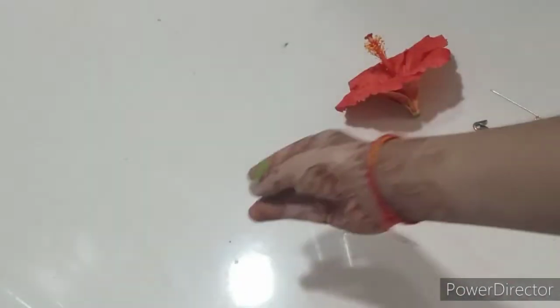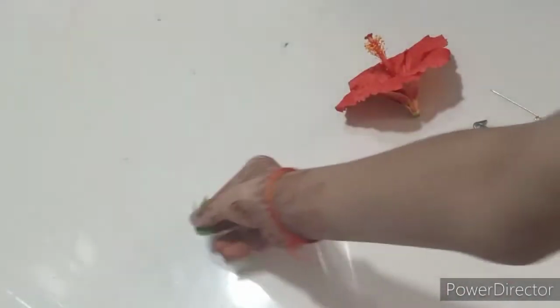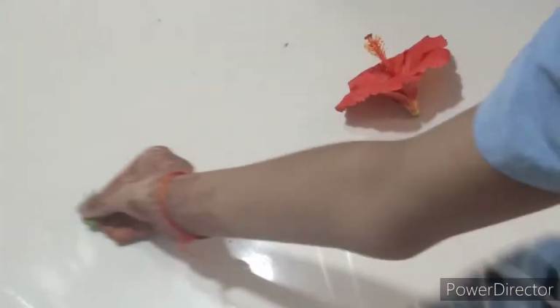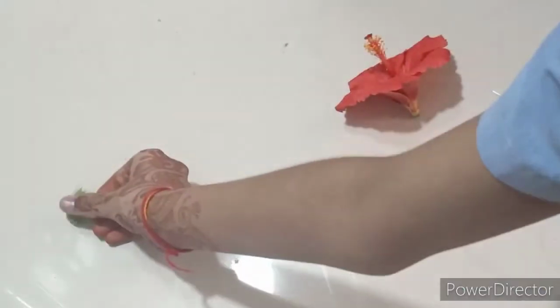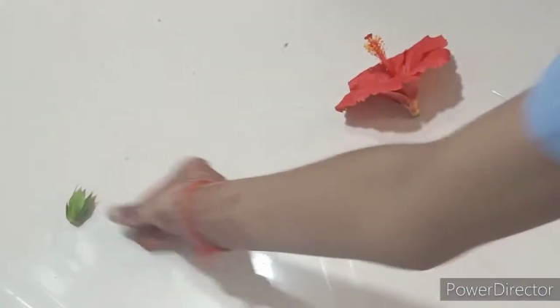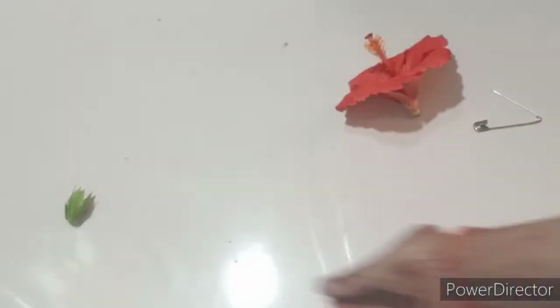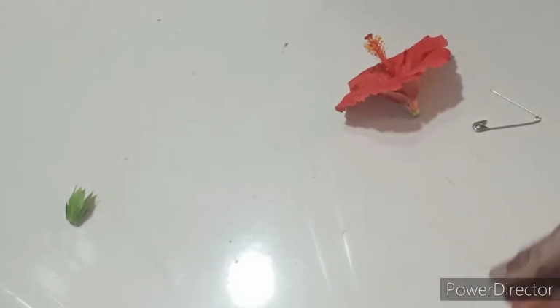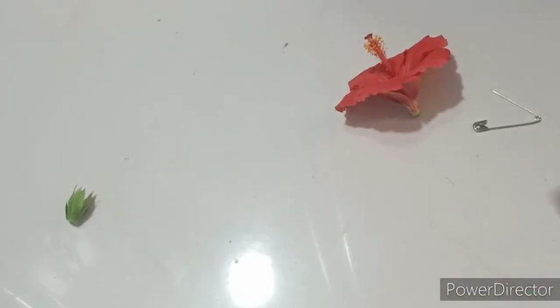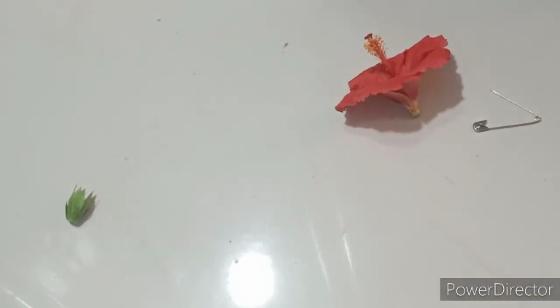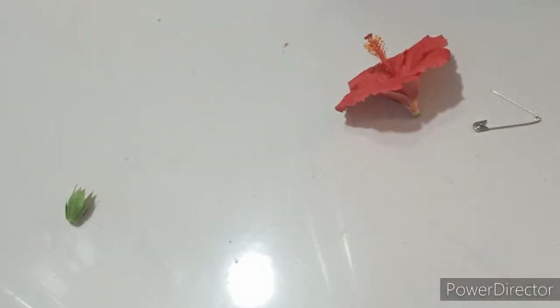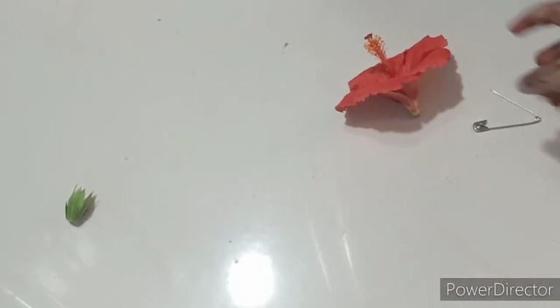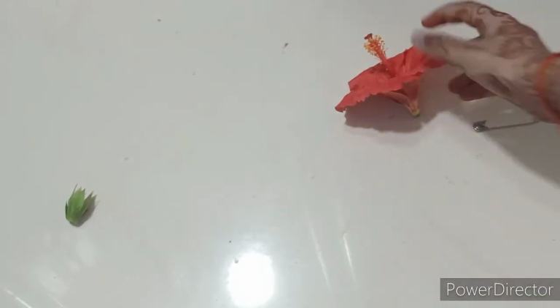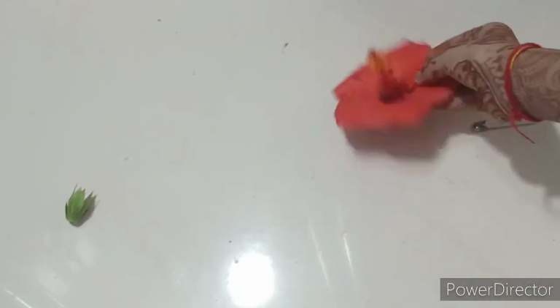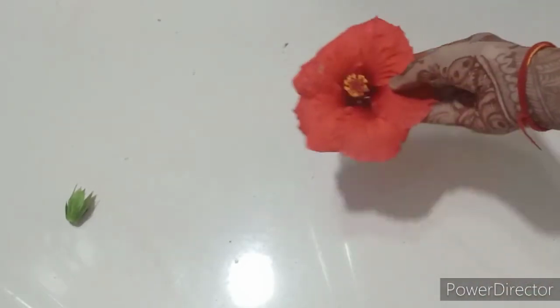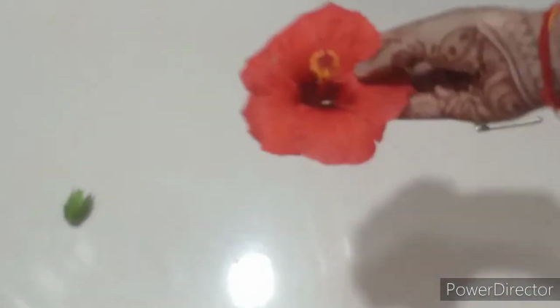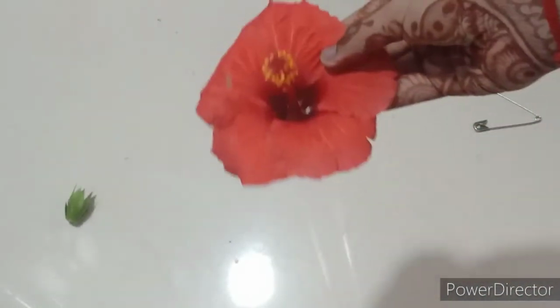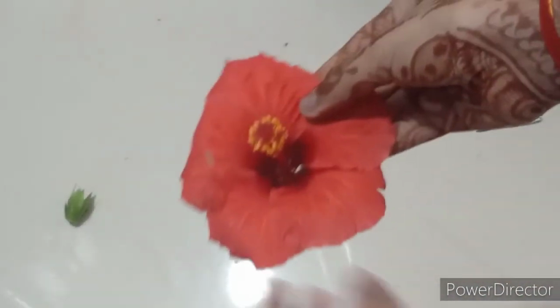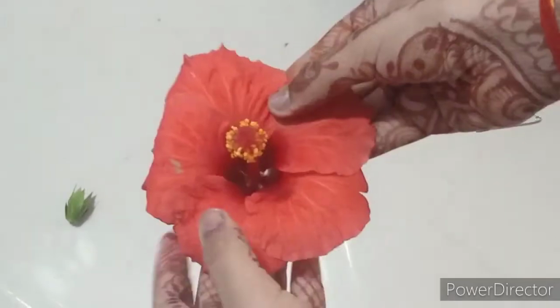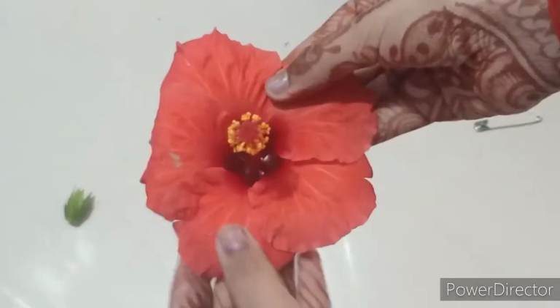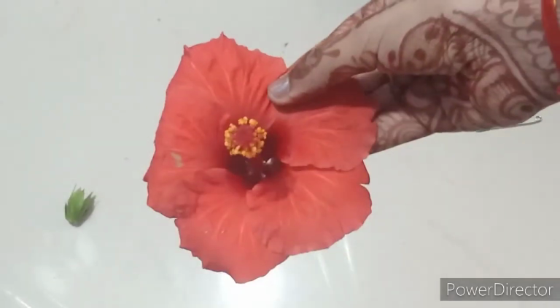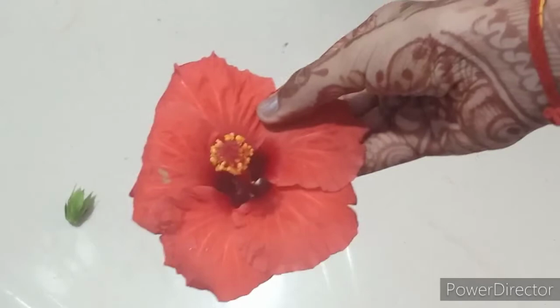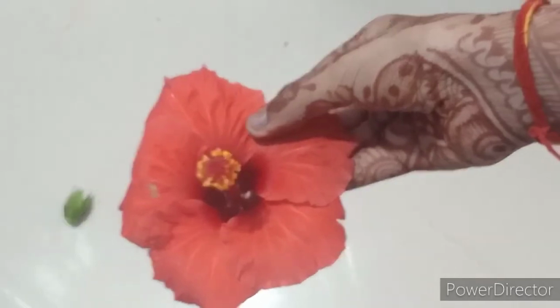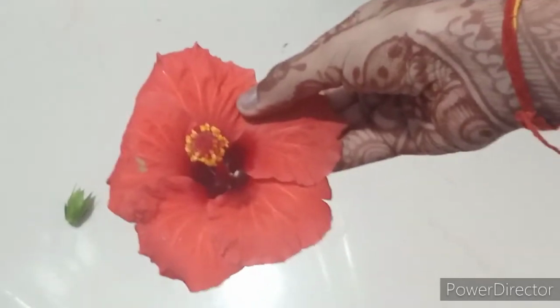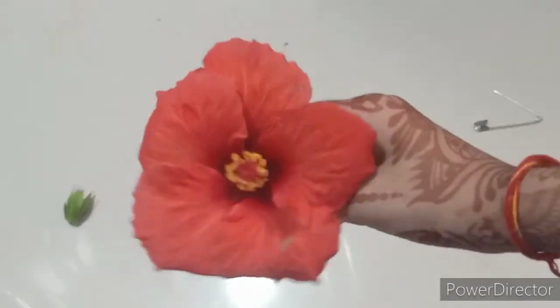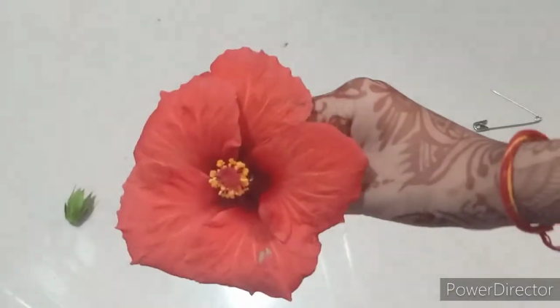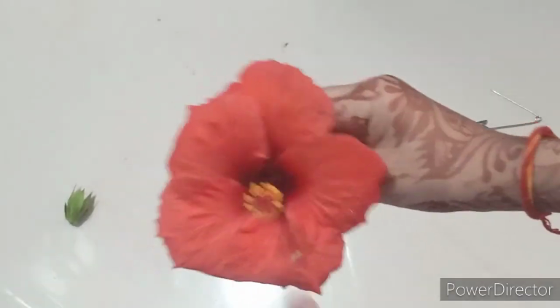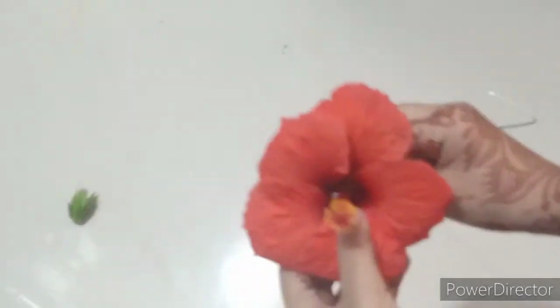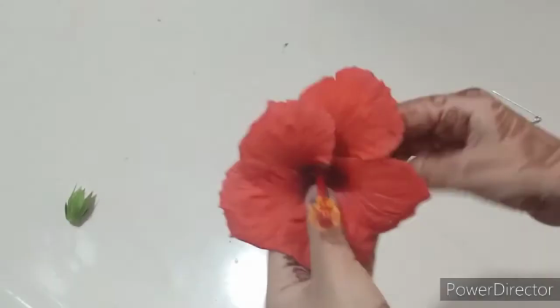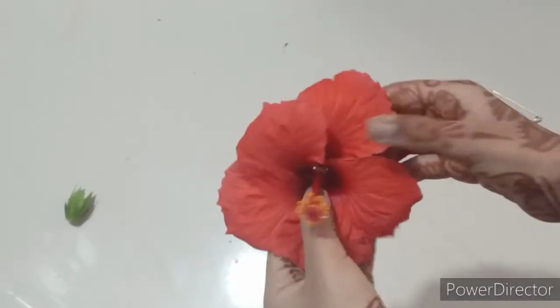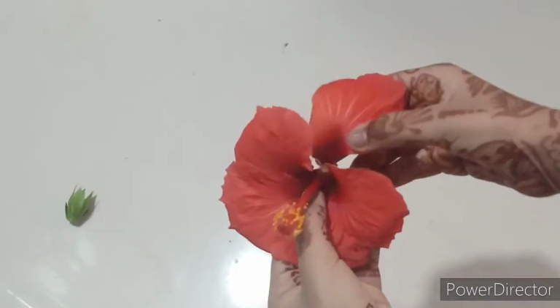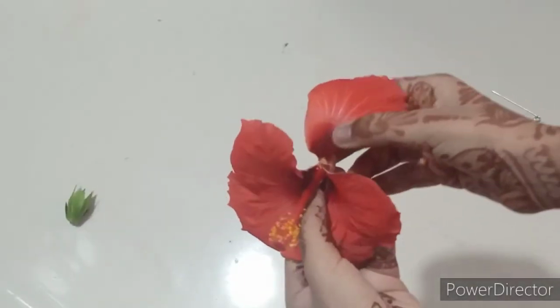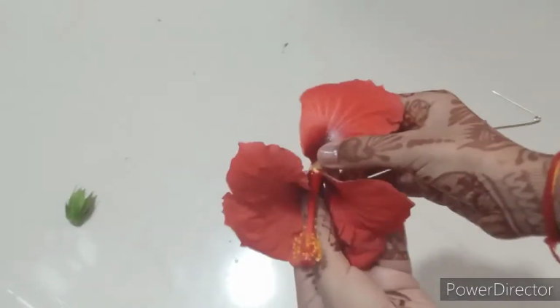Now I will start by taking out the petals. I won't use a safety pin for this — I will simply start plucking the petals out one by one.